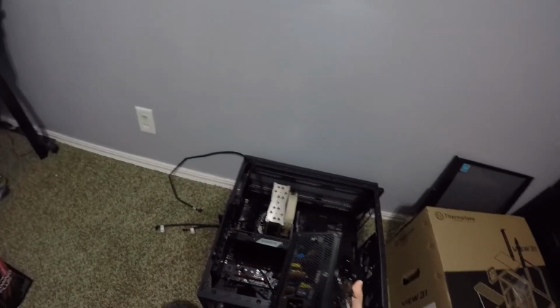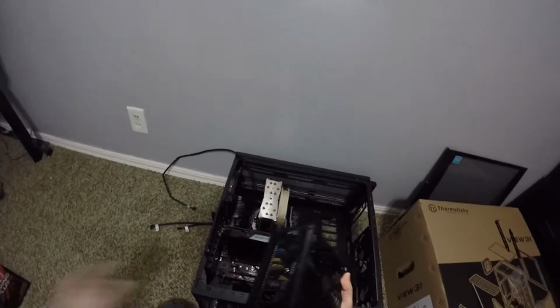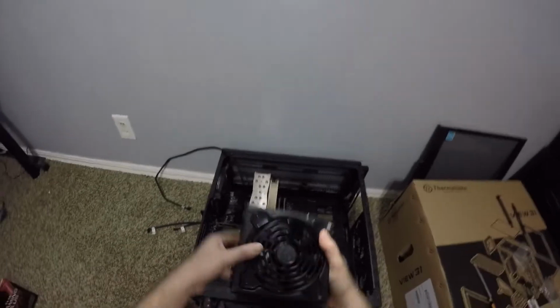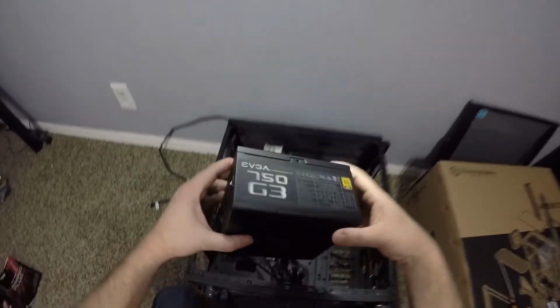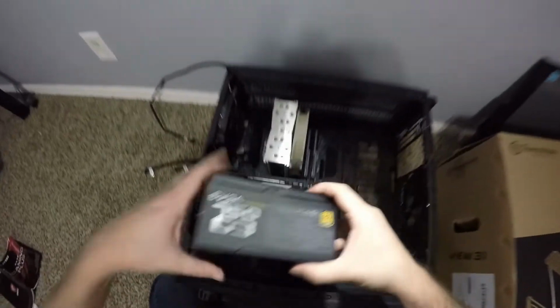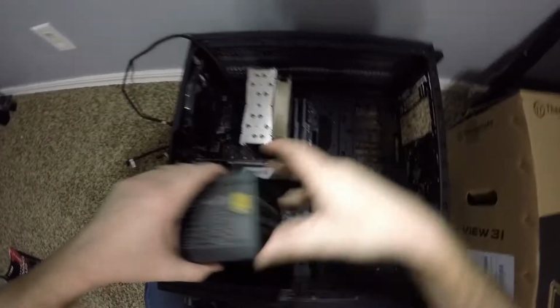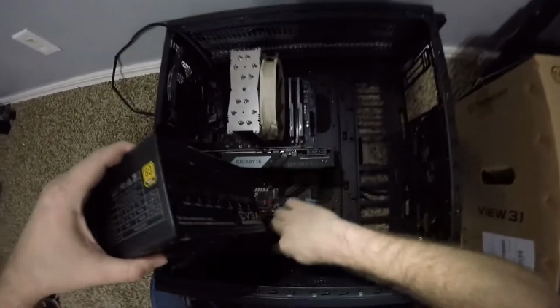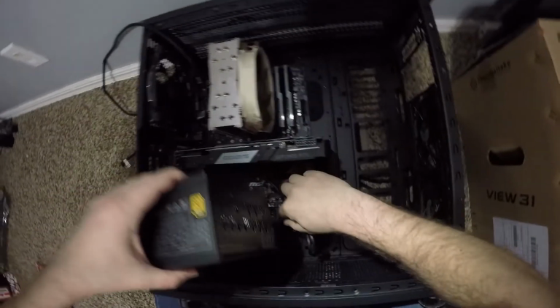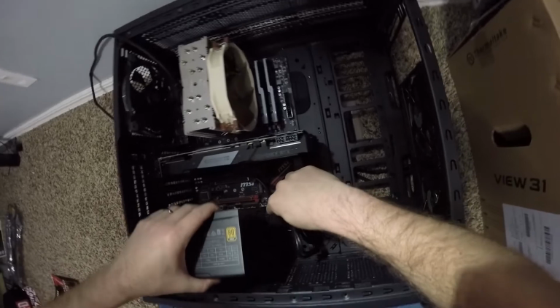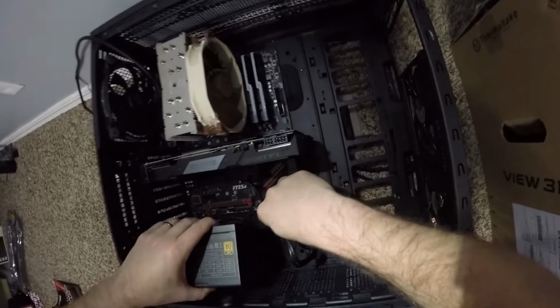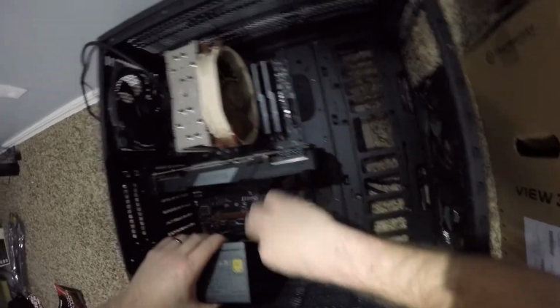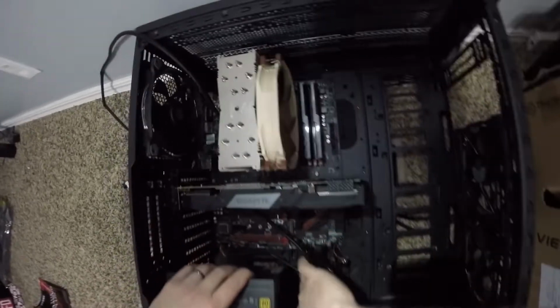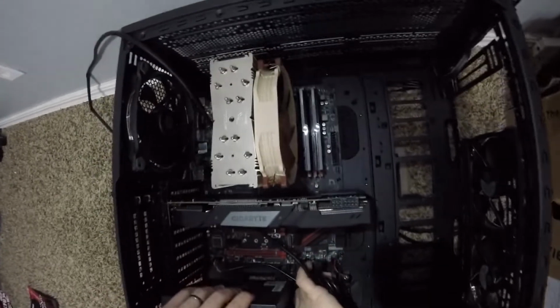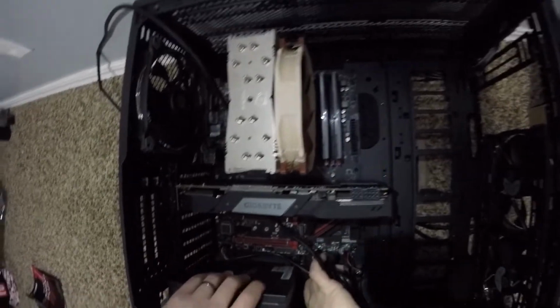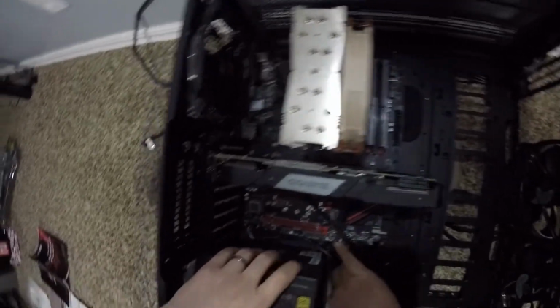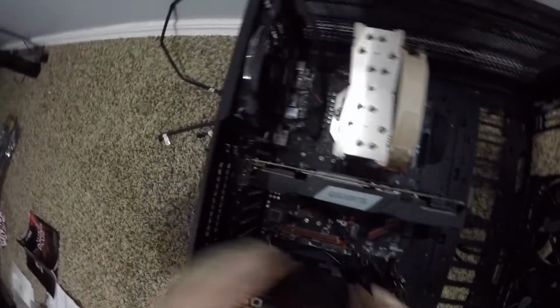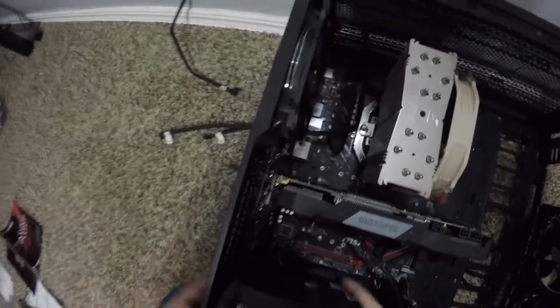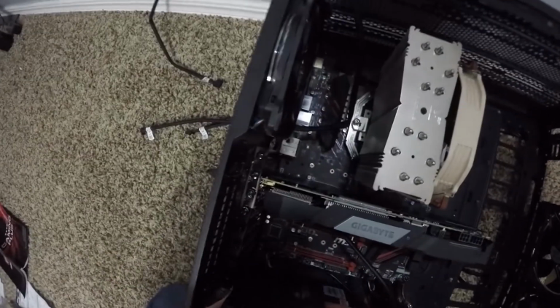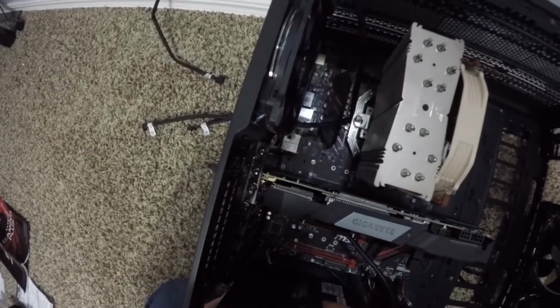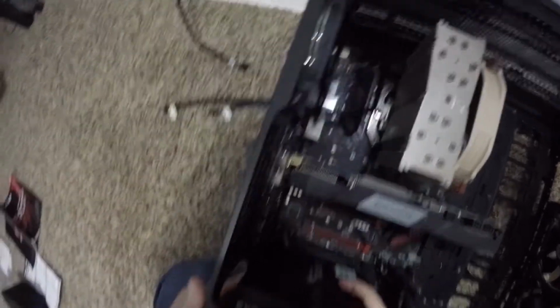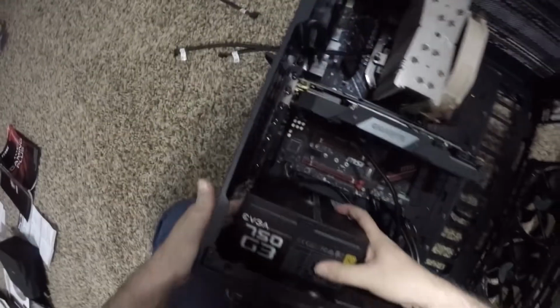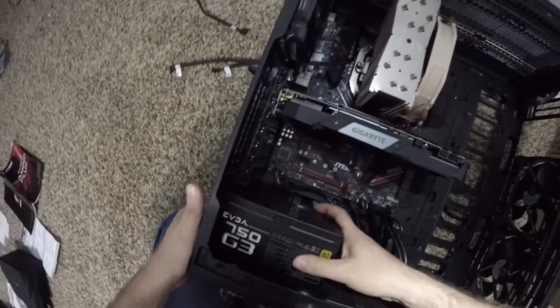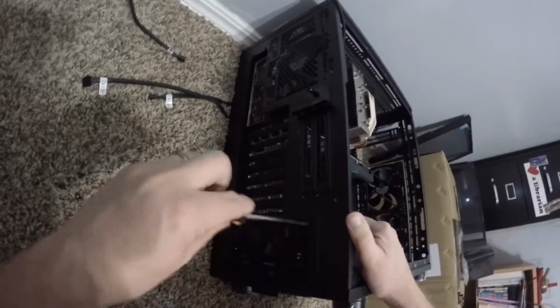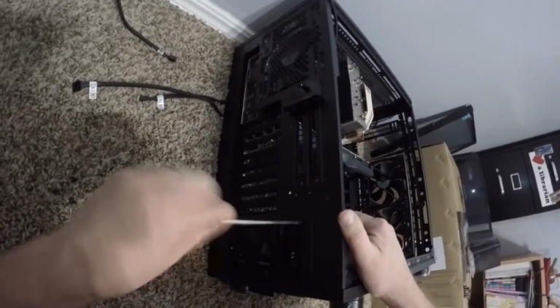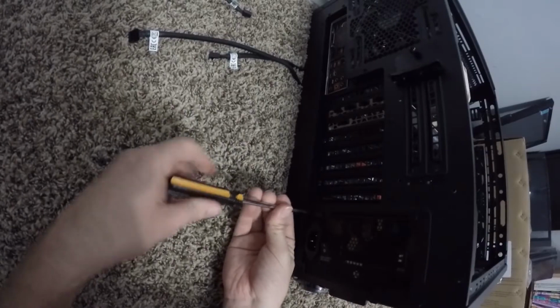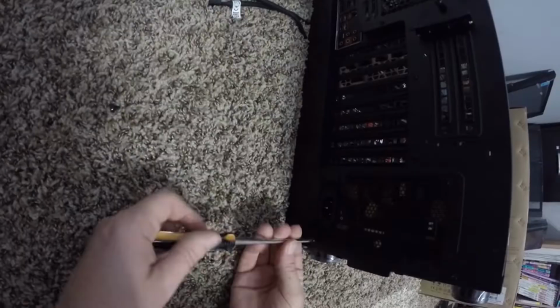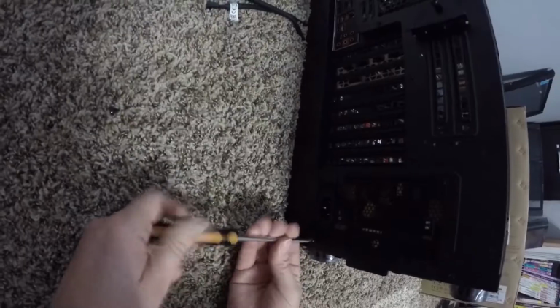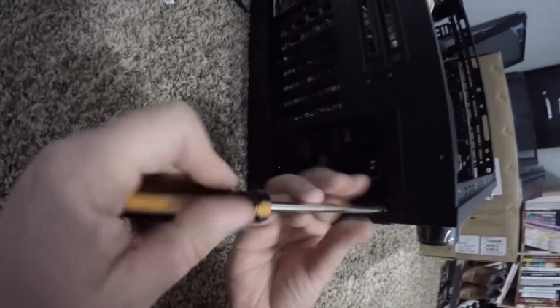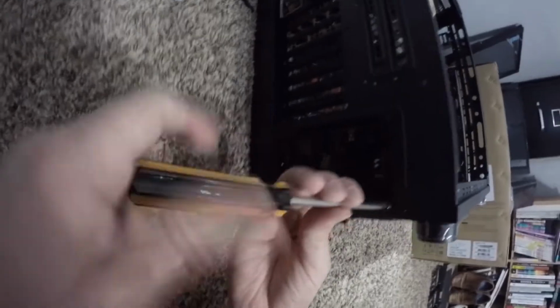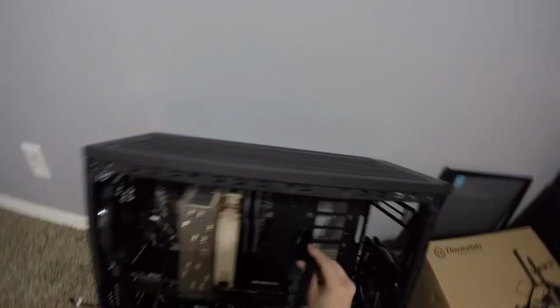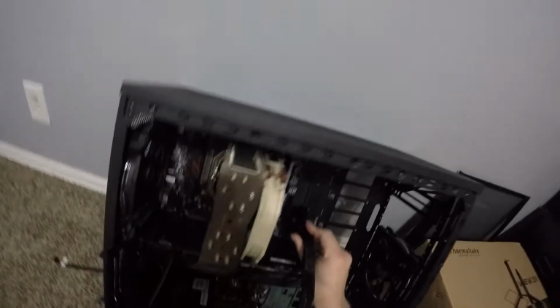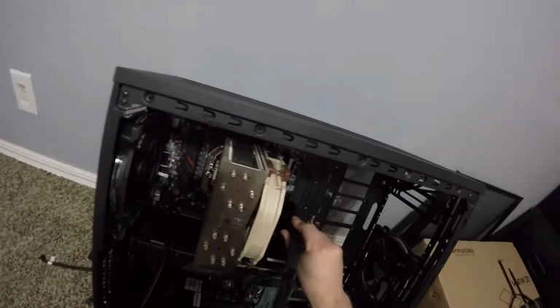Next up is the power supply unit. In this case it goes in the bottom — your case will generally show you where it's supposed to go. We'll tighten that in, and that's the hardest part. After that it's plugging everything up.